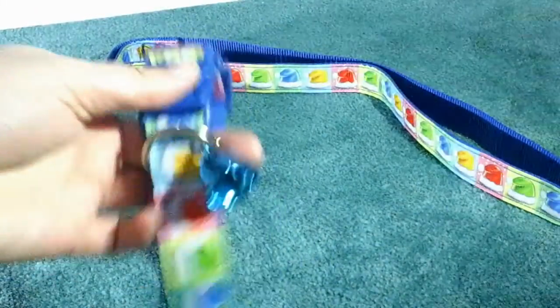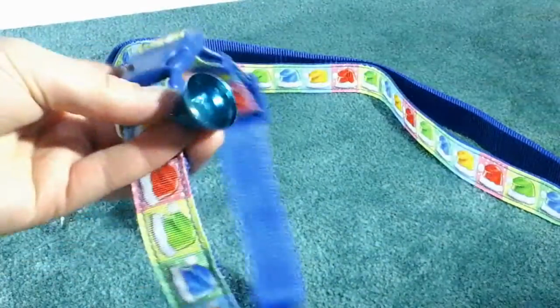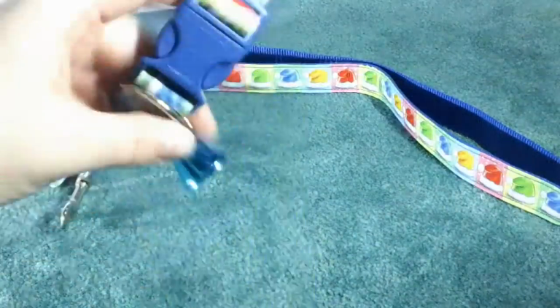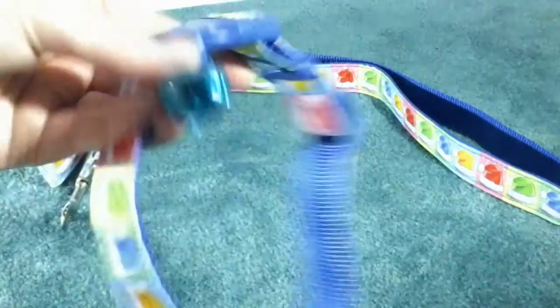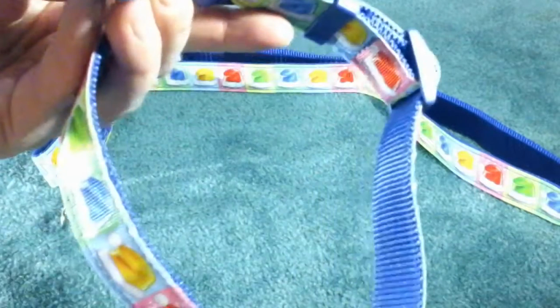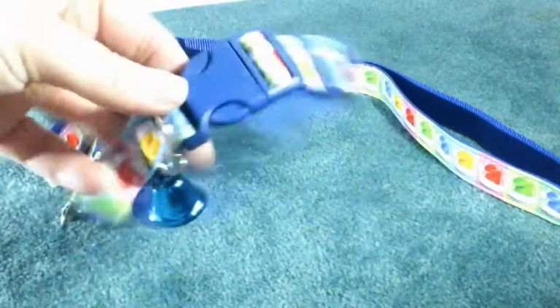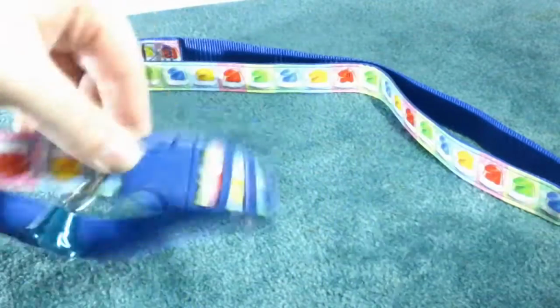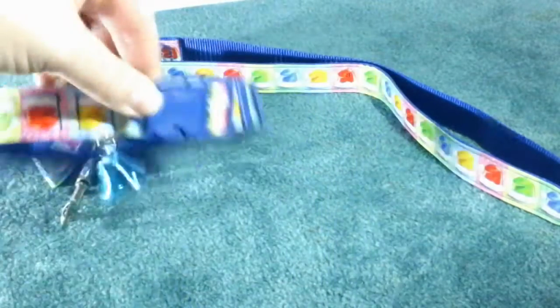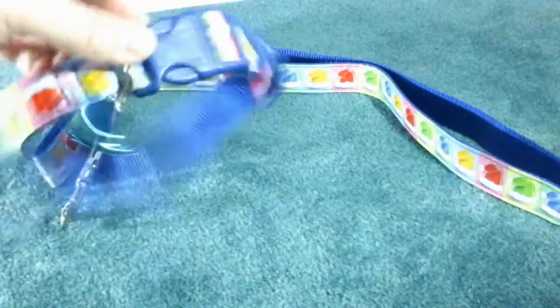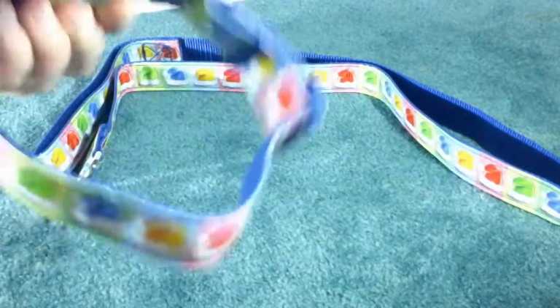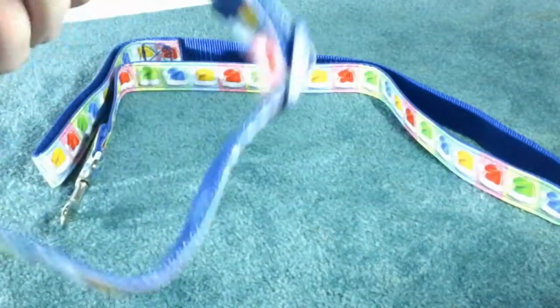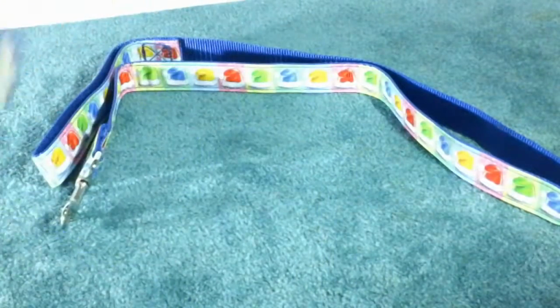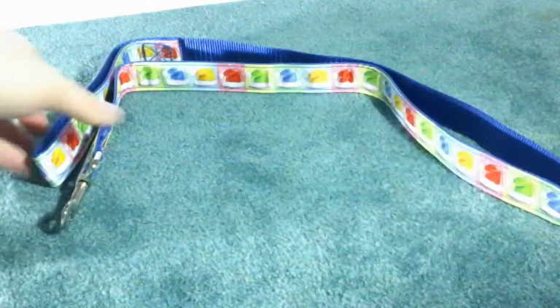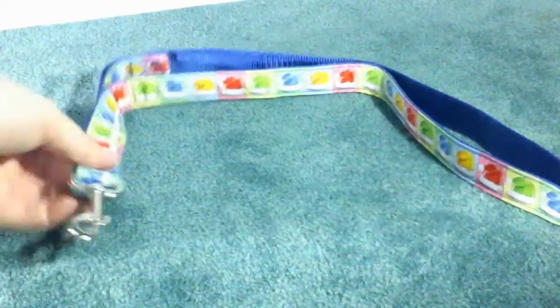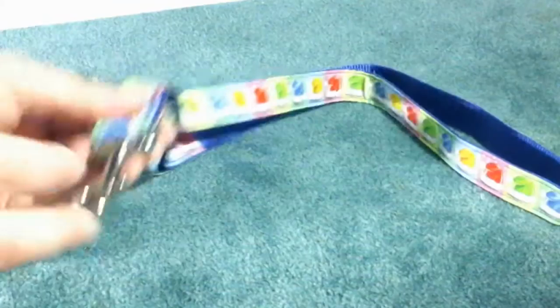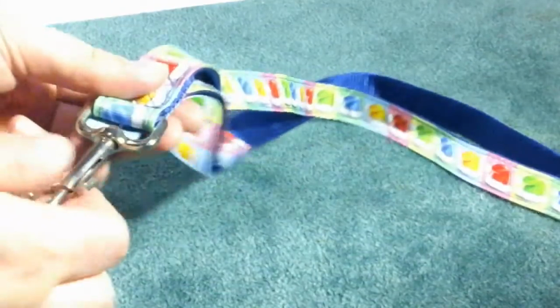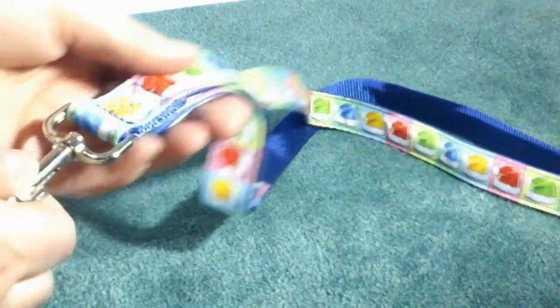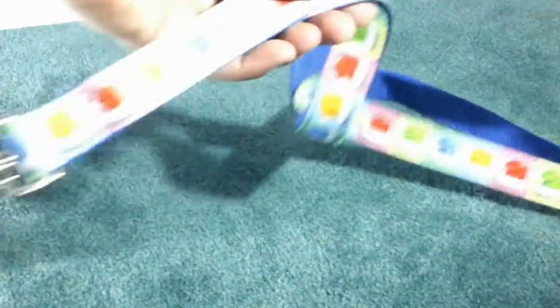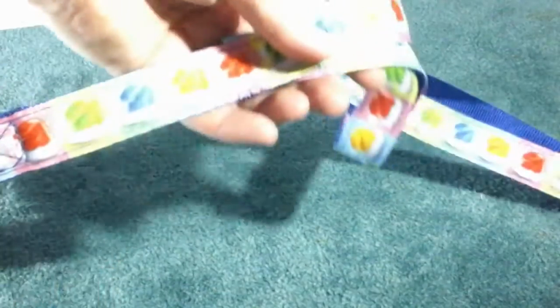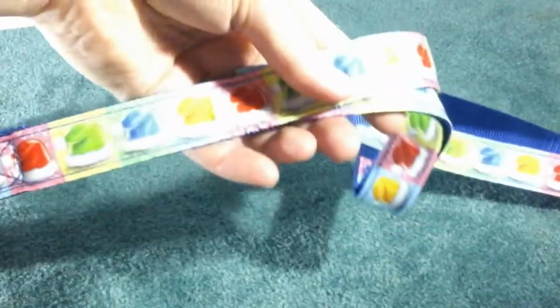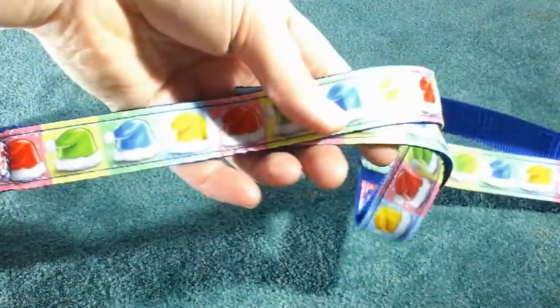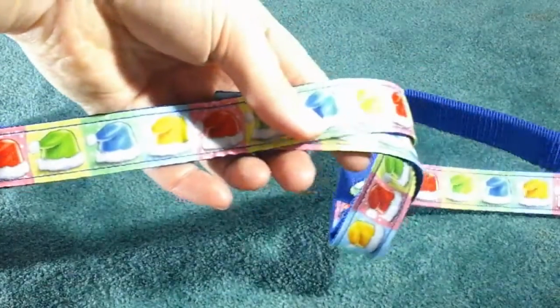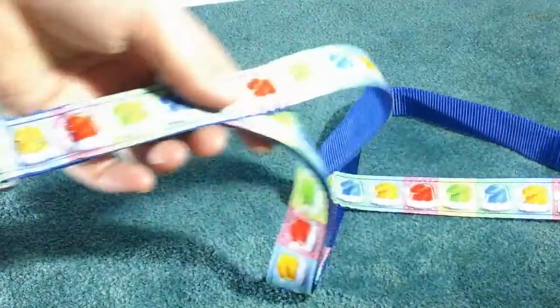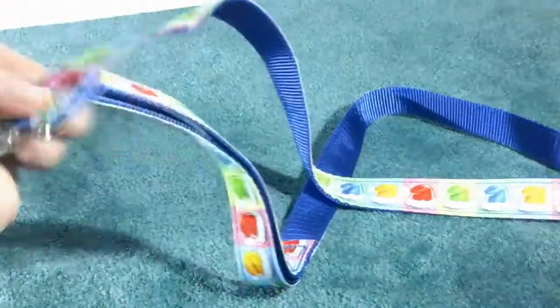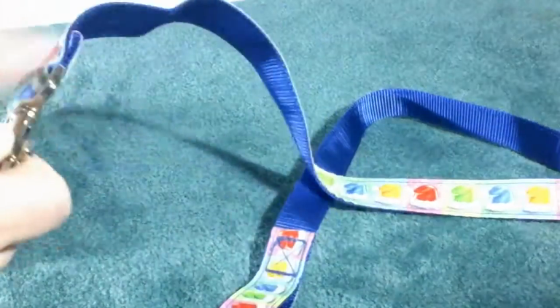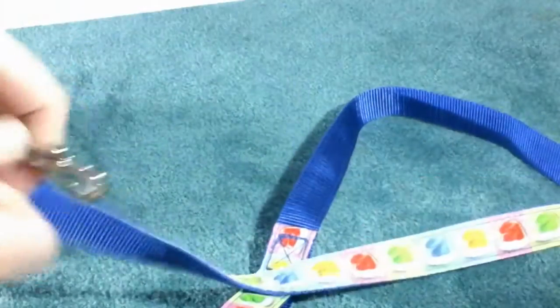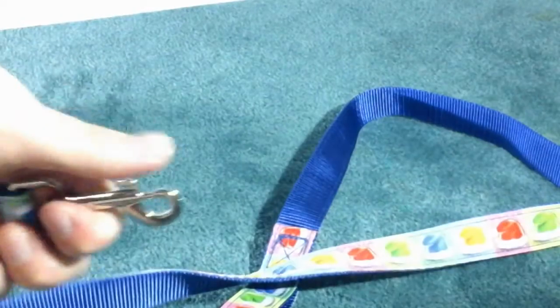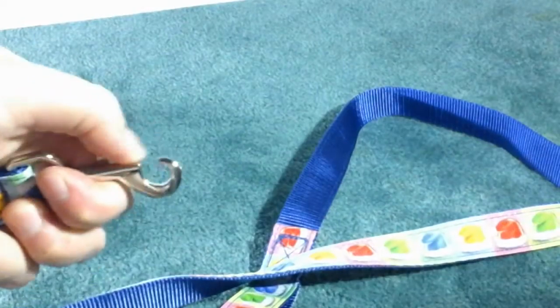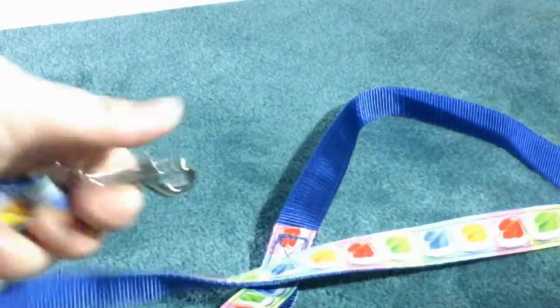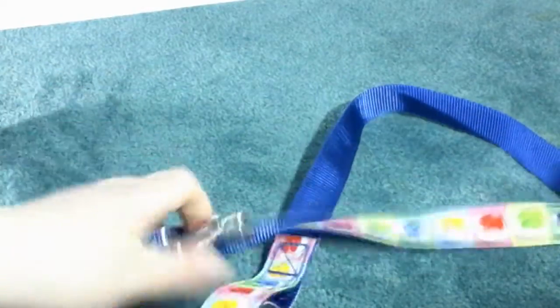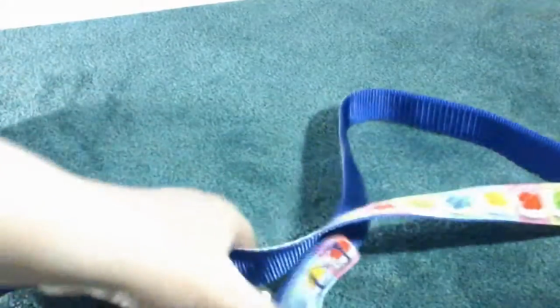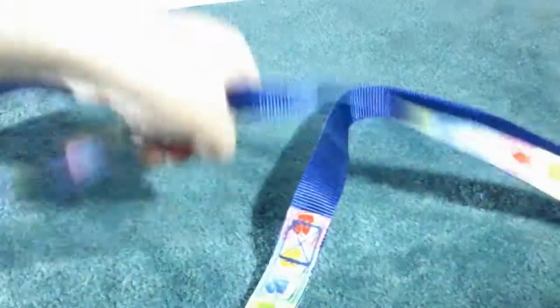It has a cute little bell on it. It doesn't really ring very well, but it is a little bell, and it comes with this nice durable leash. Really cute little pattern on here with little Santa Claus hats. Decently strong clip and good length.